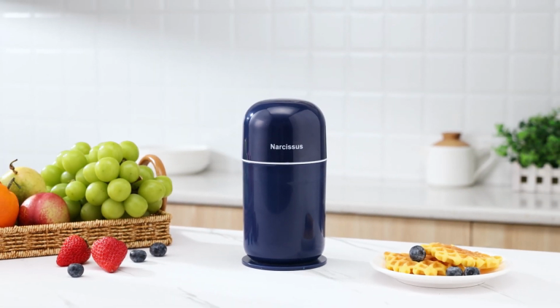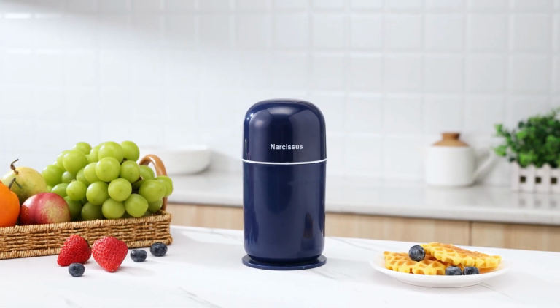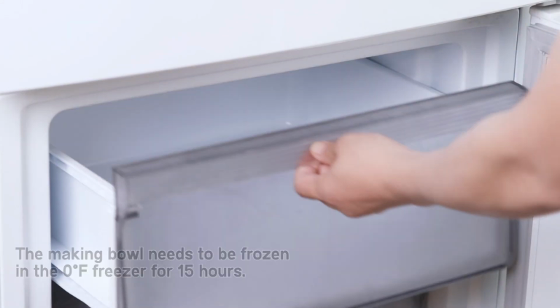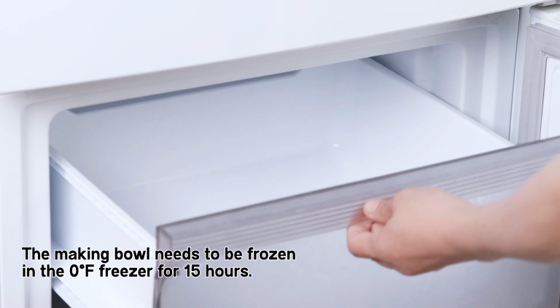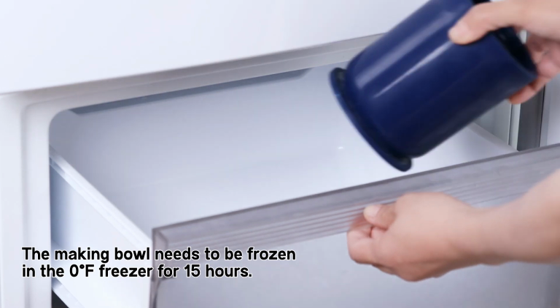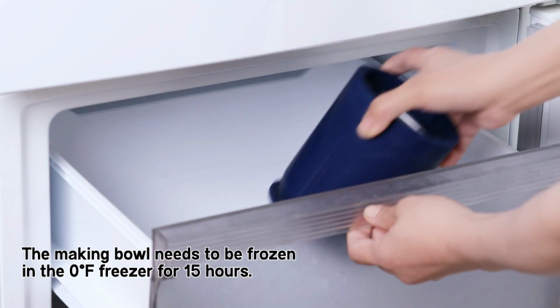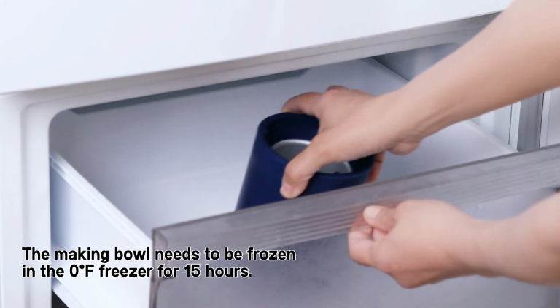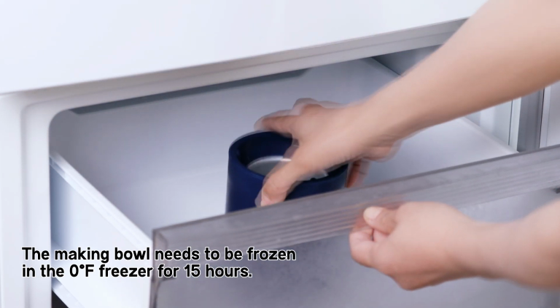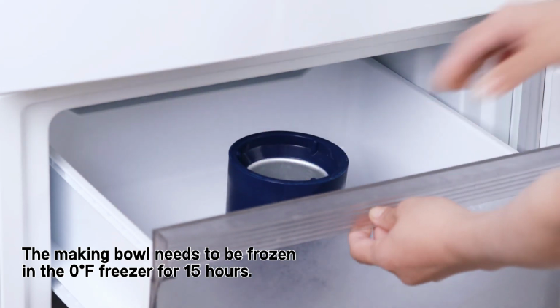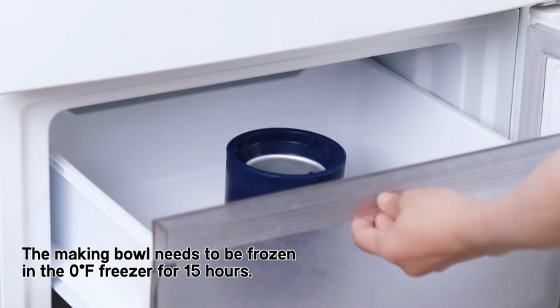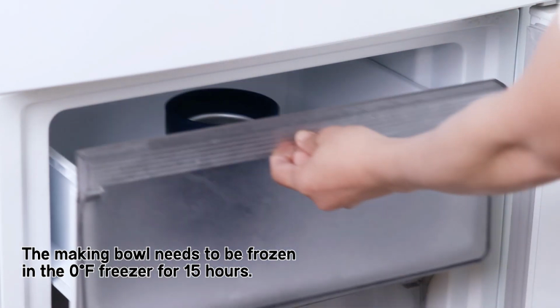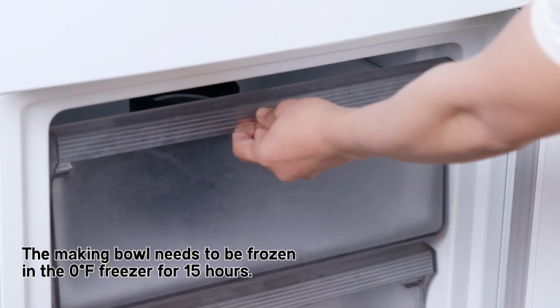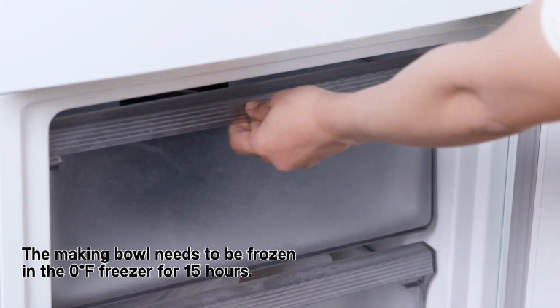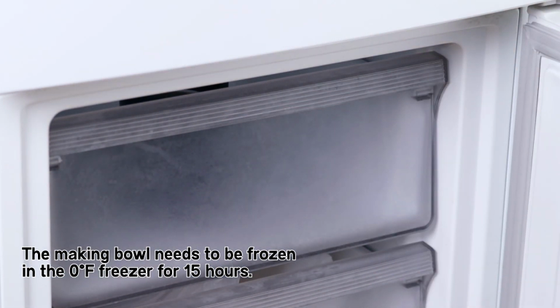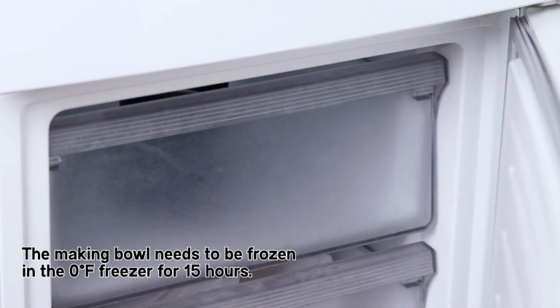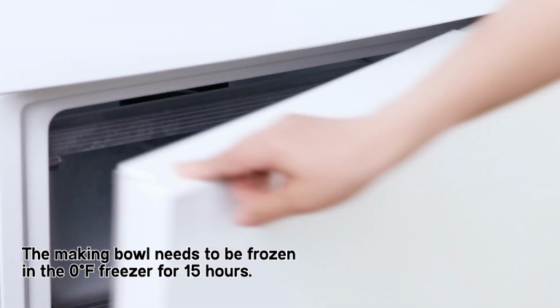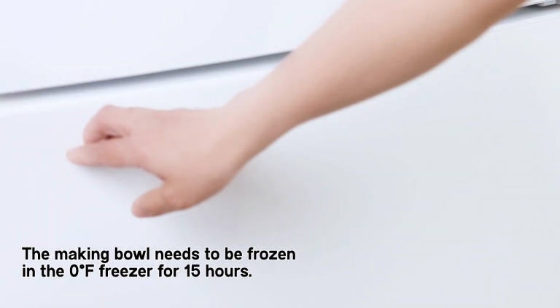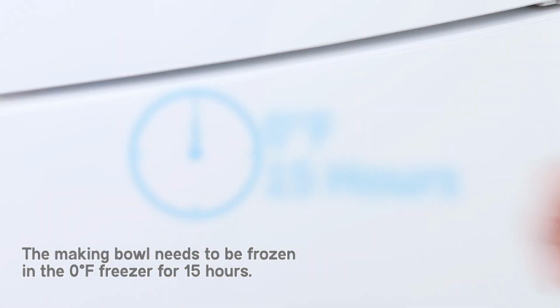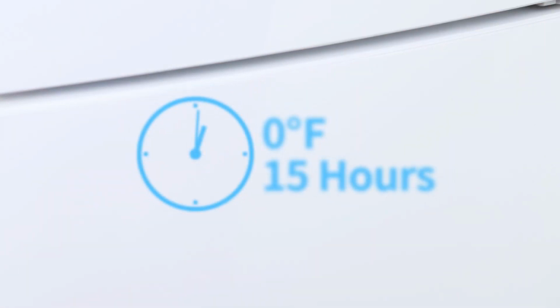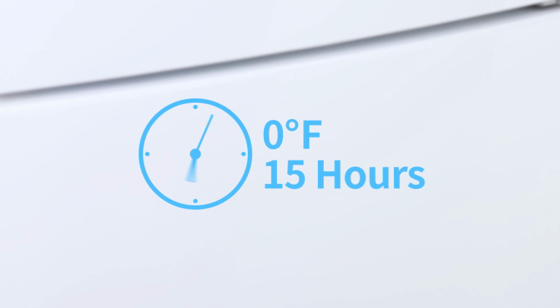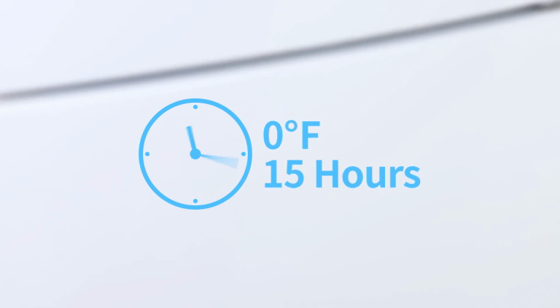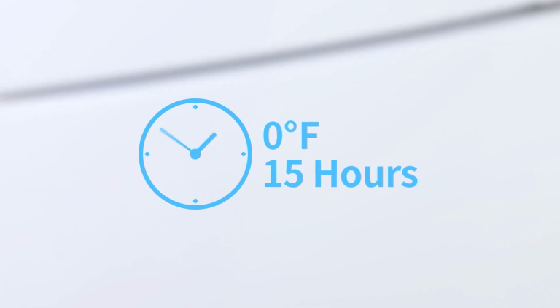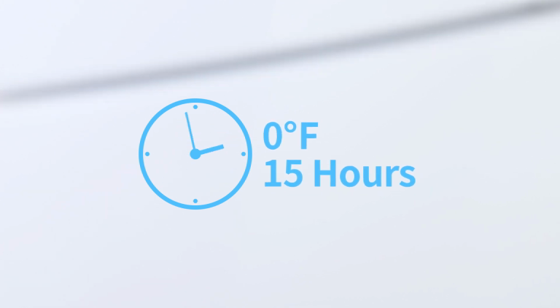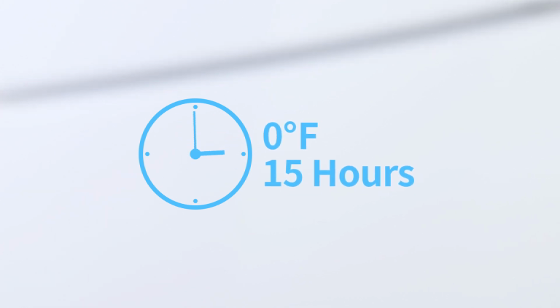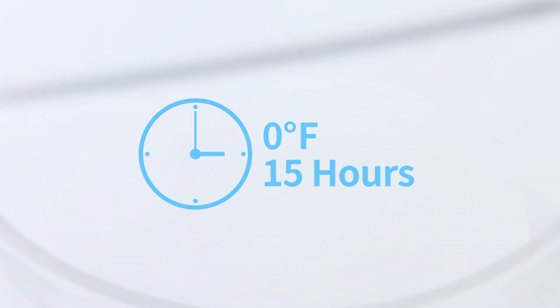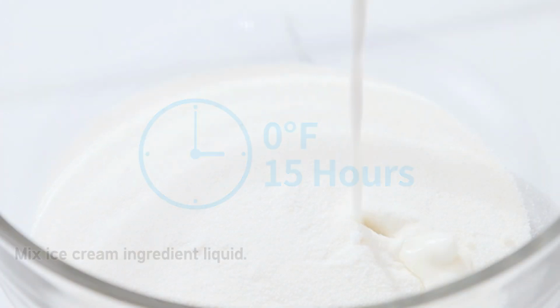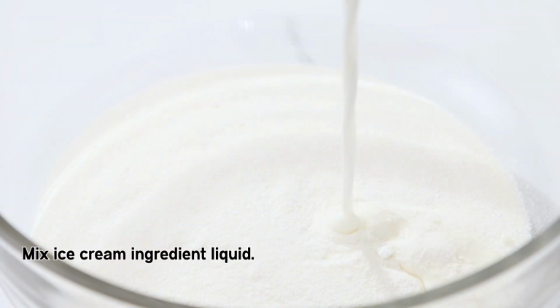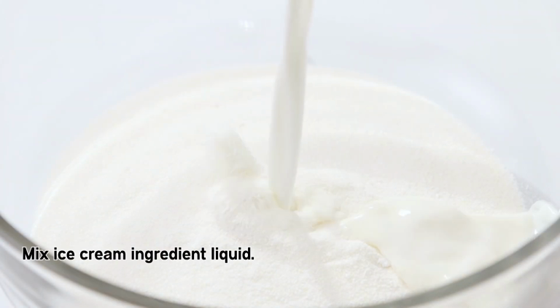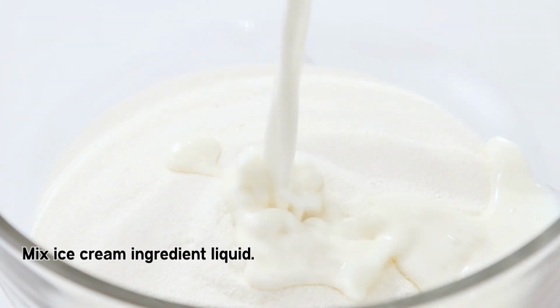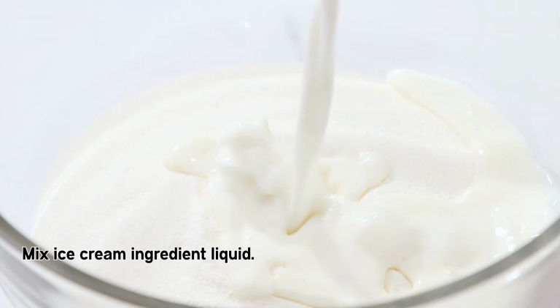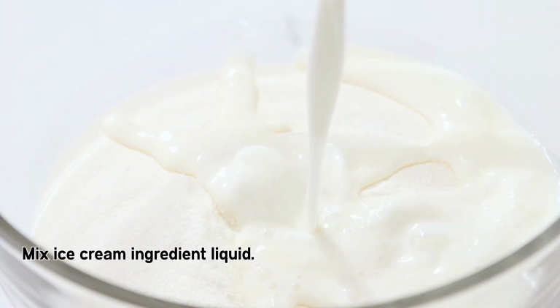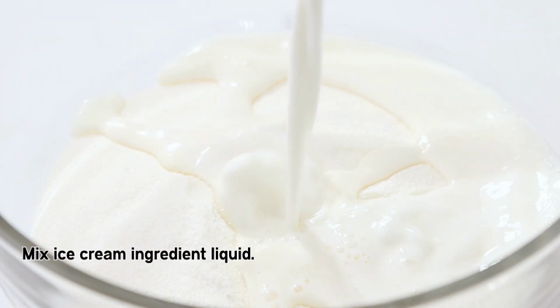The making bowl needs to be frozen in the zero degrees Fahrenheit freezer for 15 hours. Mix the ice cream ingredient liquid.